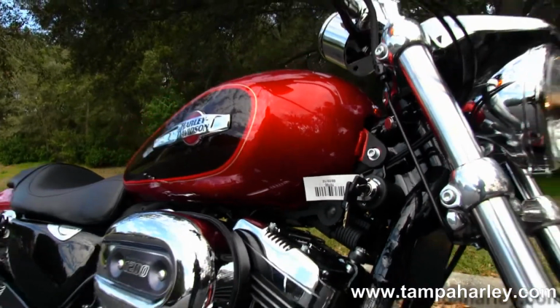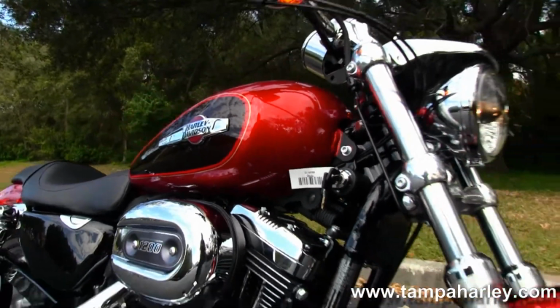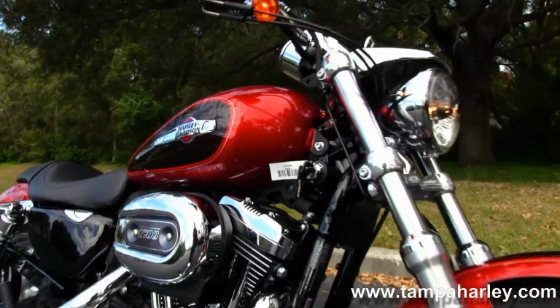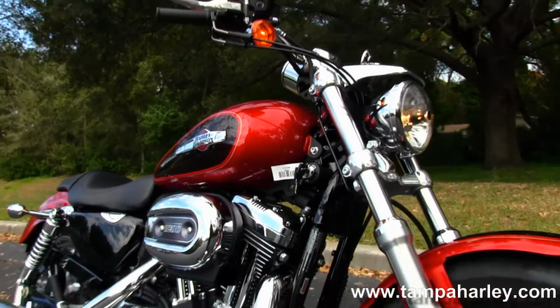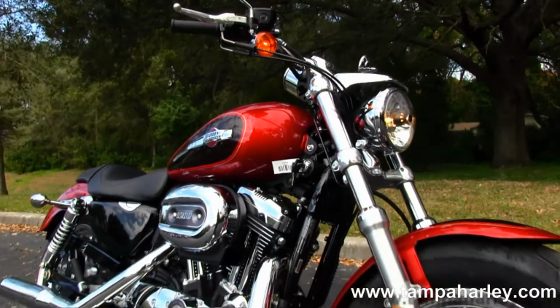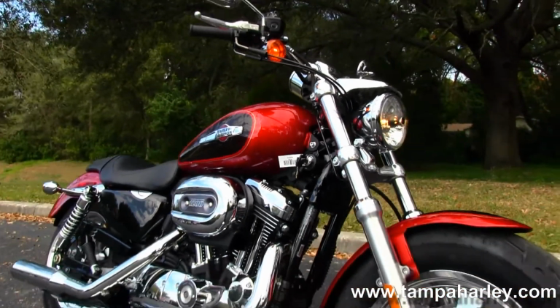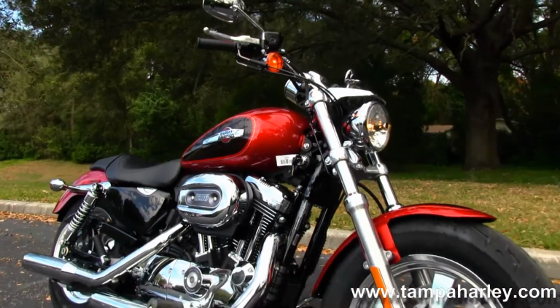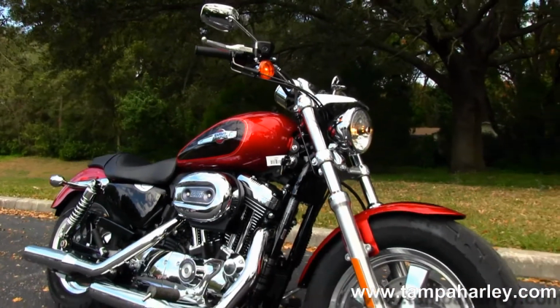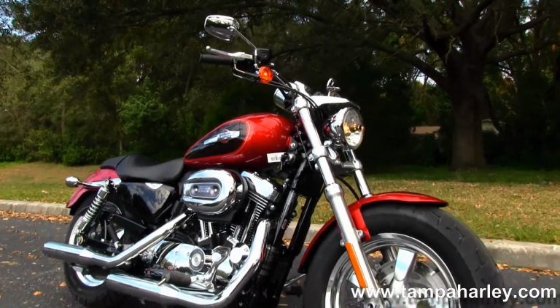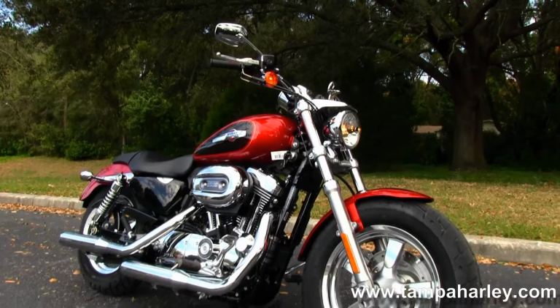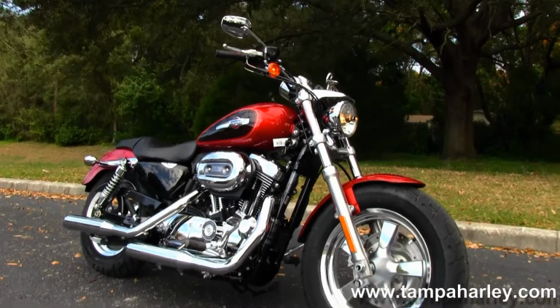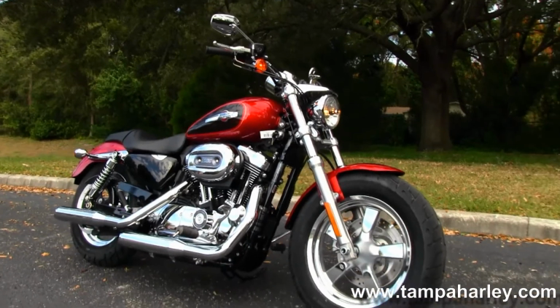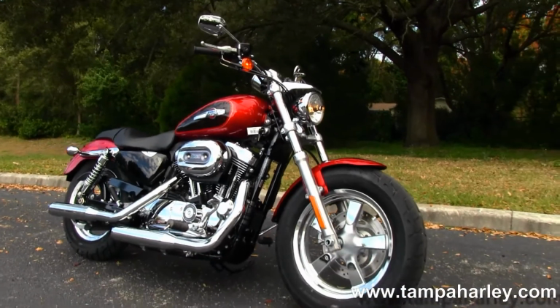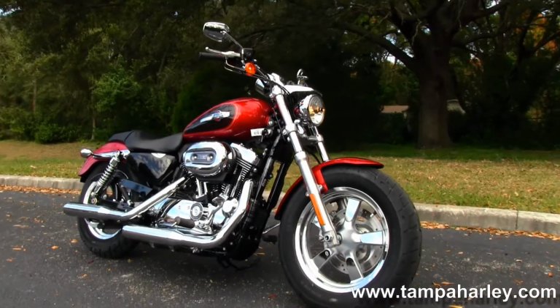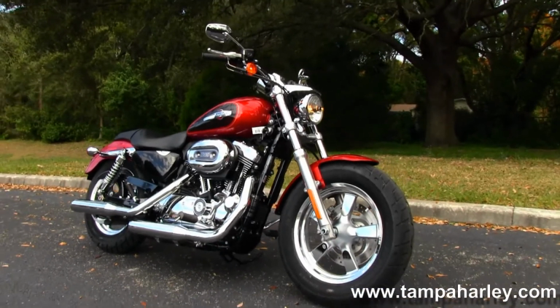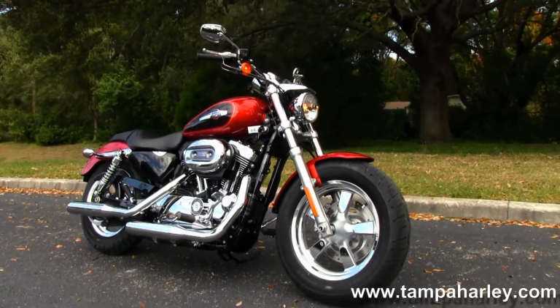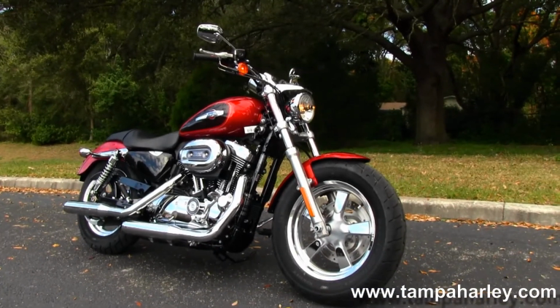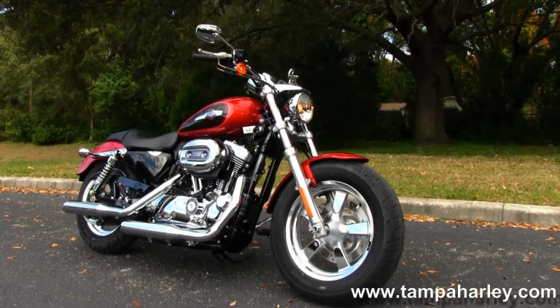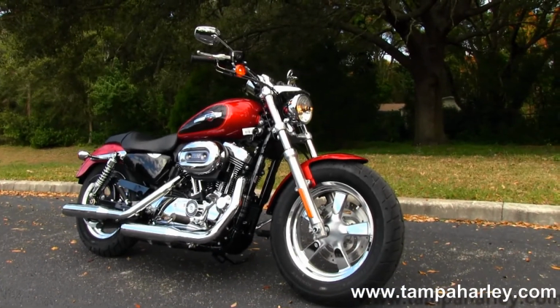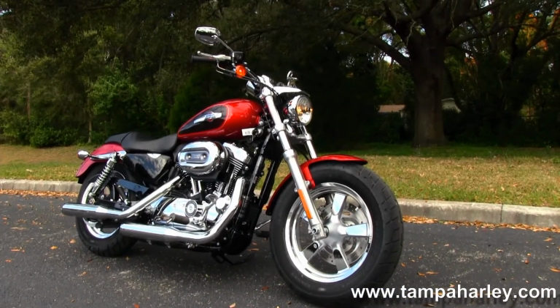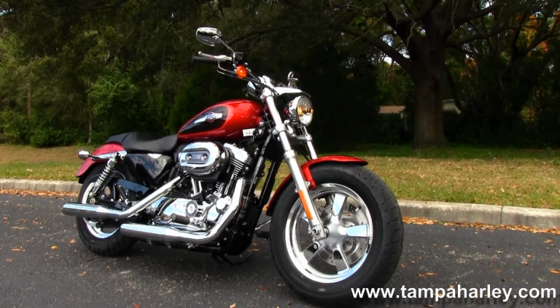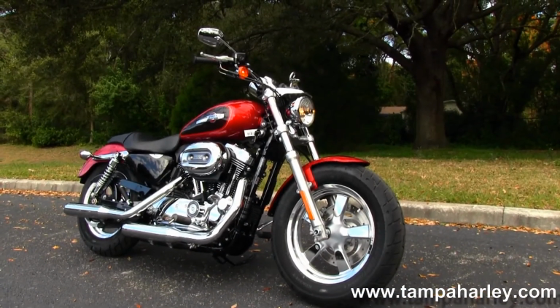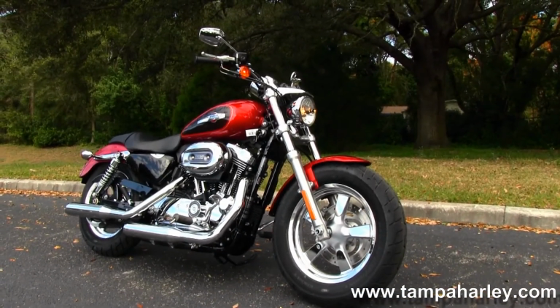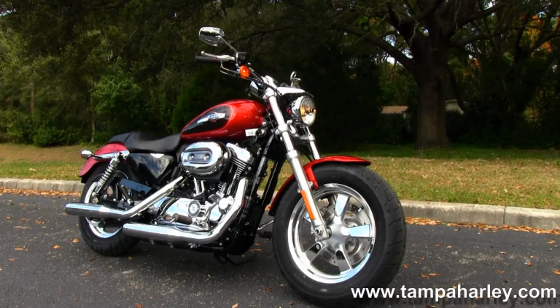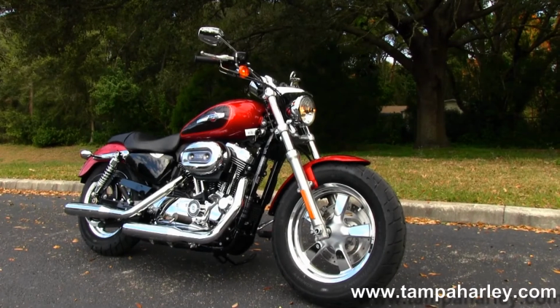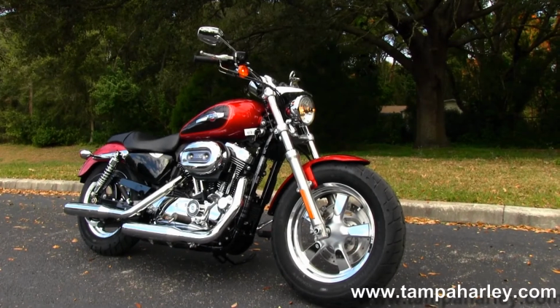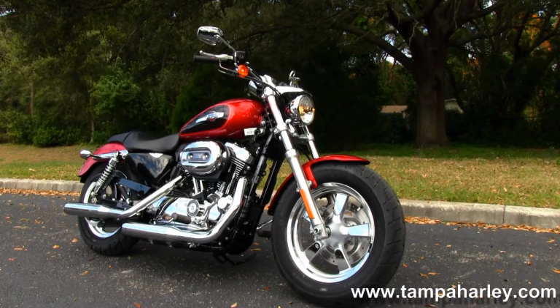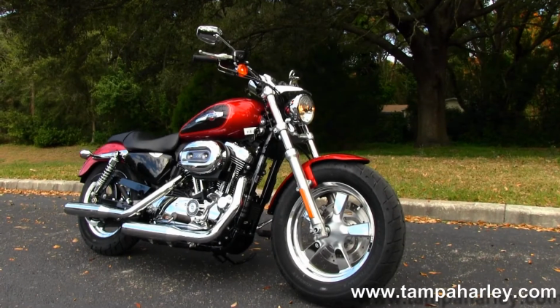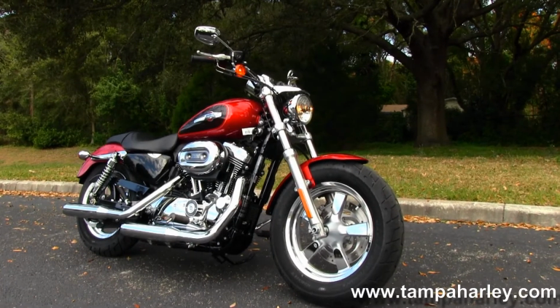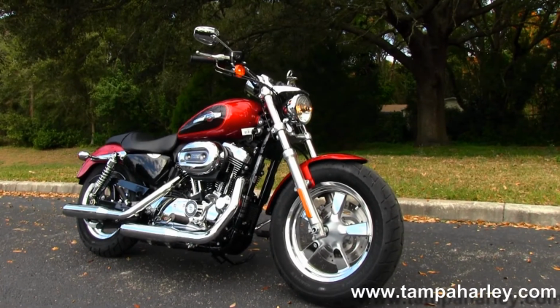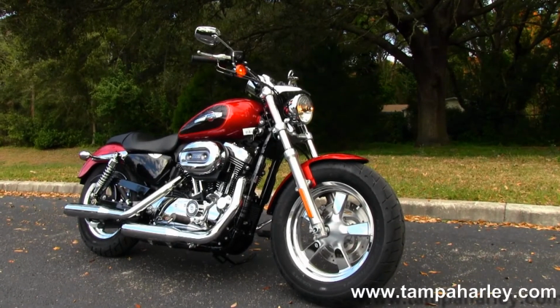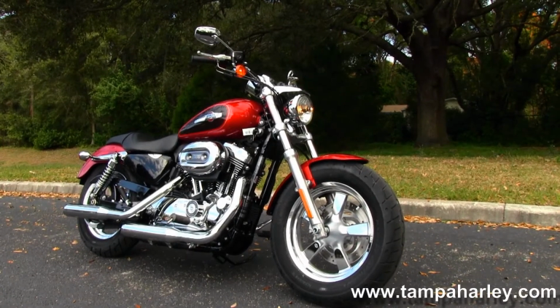We take anything on trade — import motorcycles, trucks, boats, campers, cars, property, guns, jewelry — you name it, we take it. We're rated number one in customer service and have over 200 pre-owned bikes in stock.